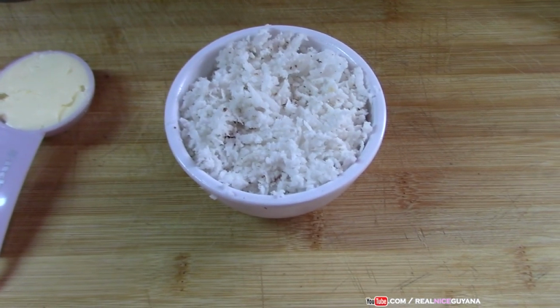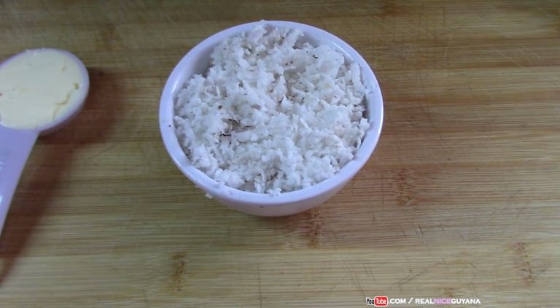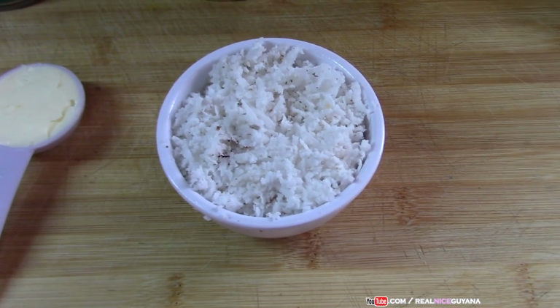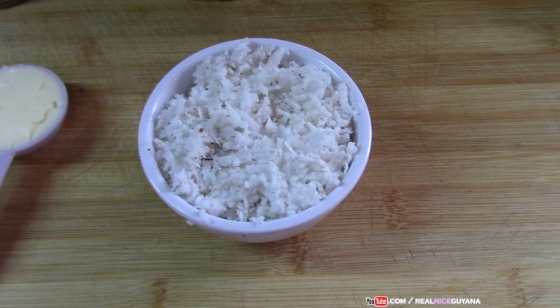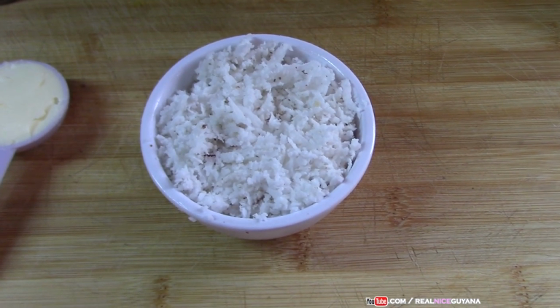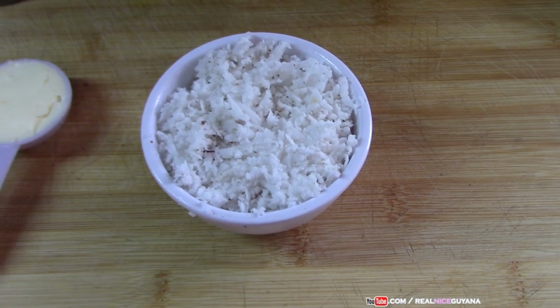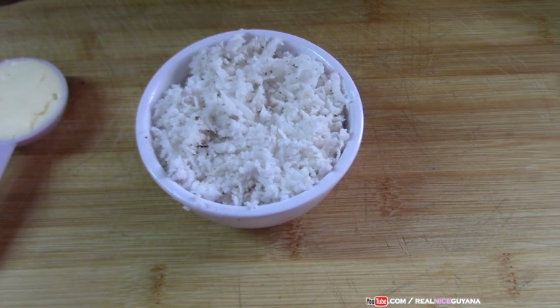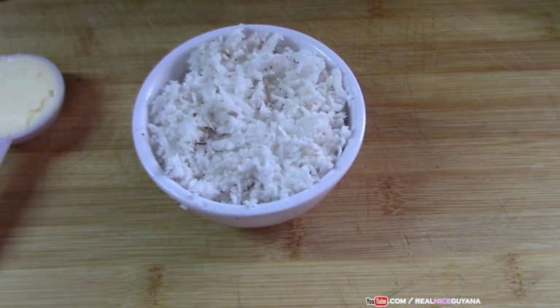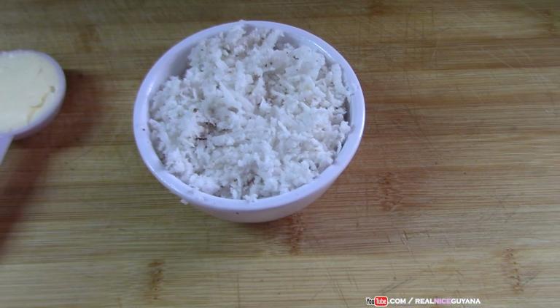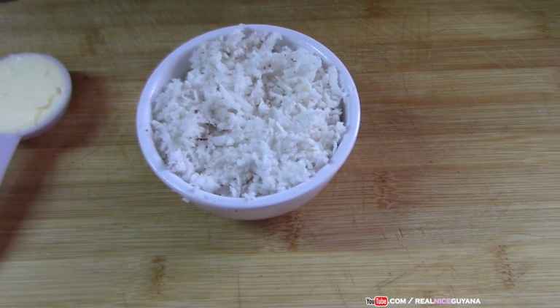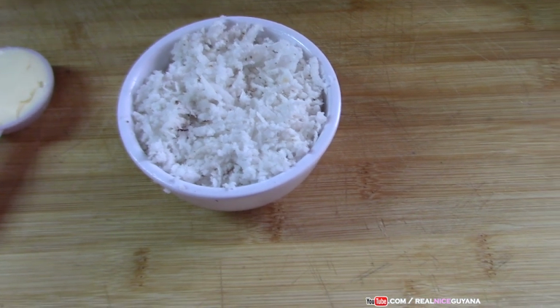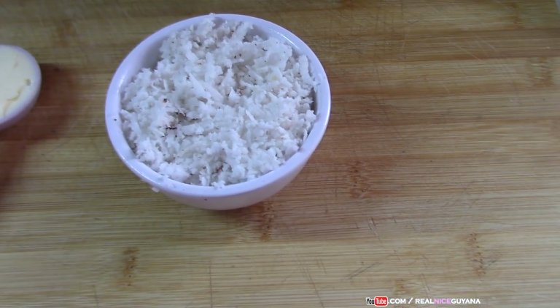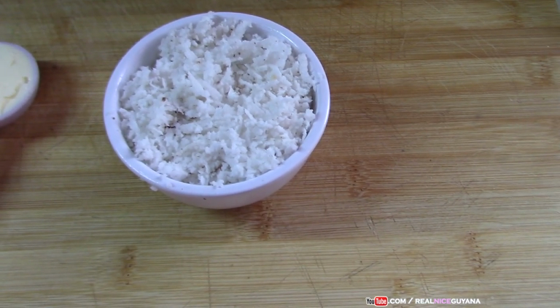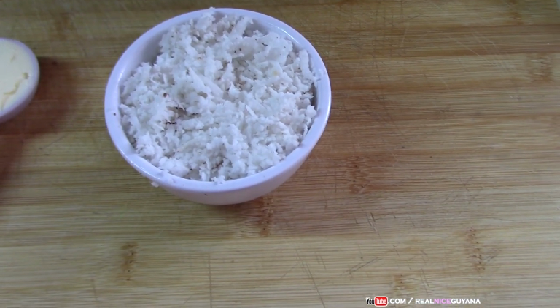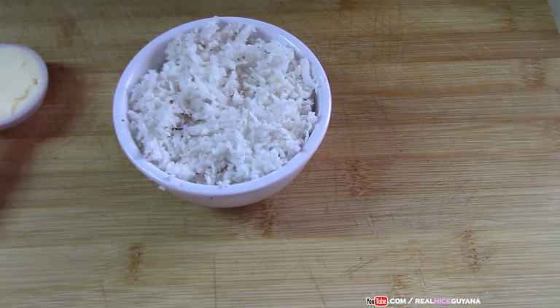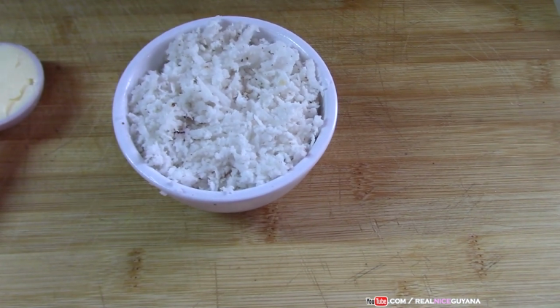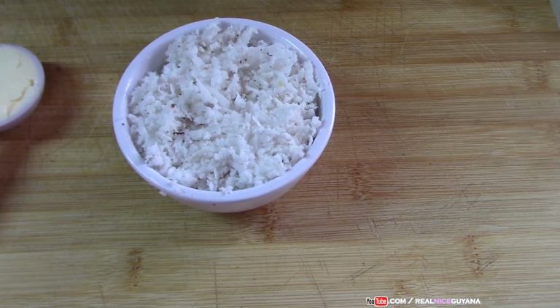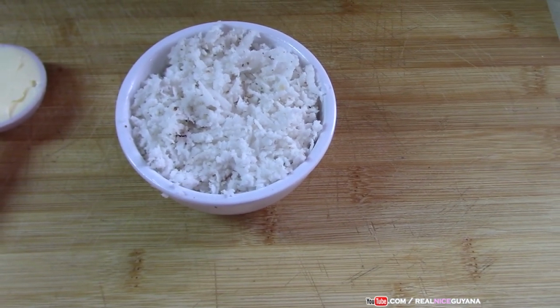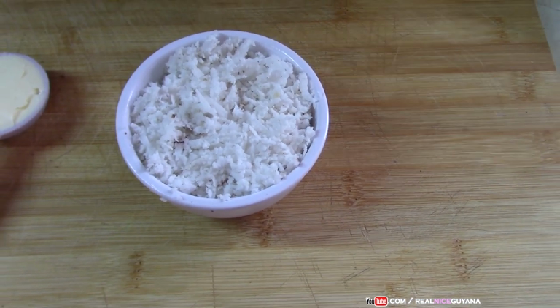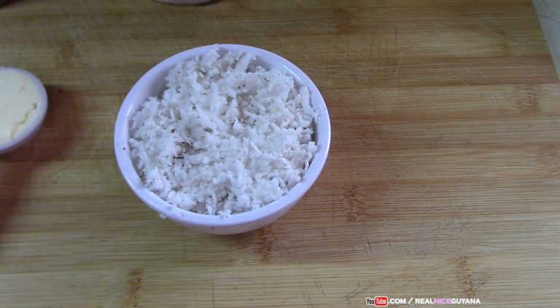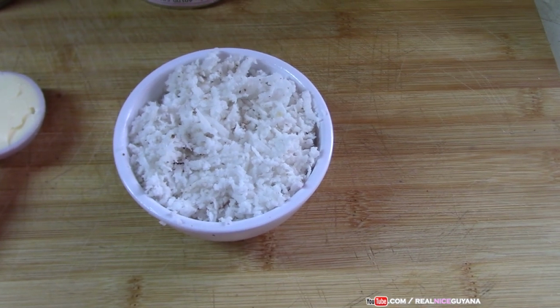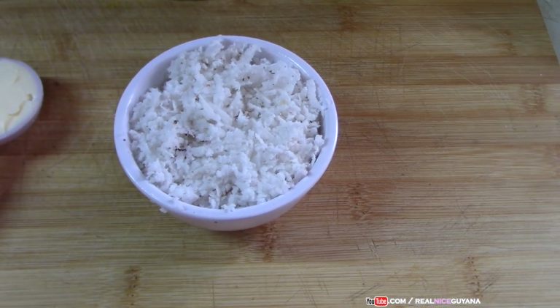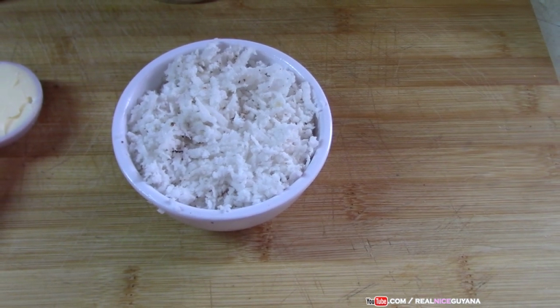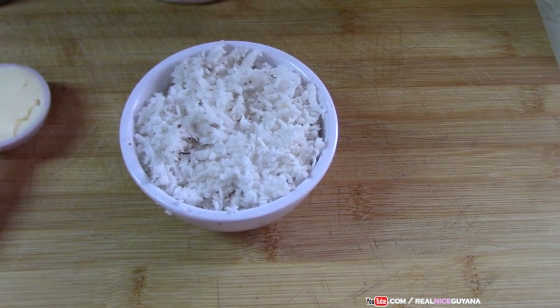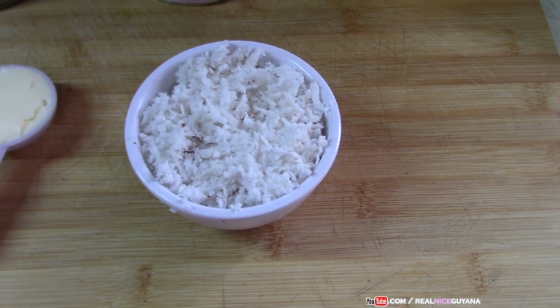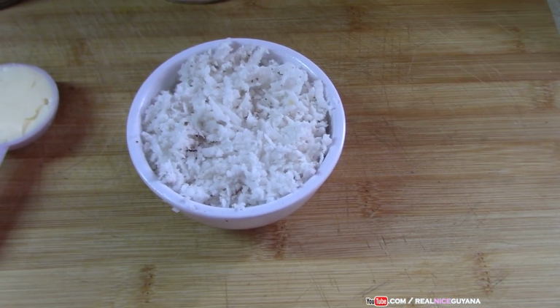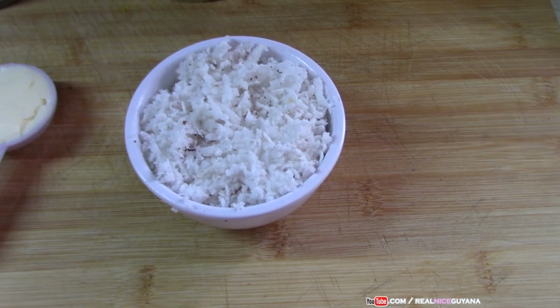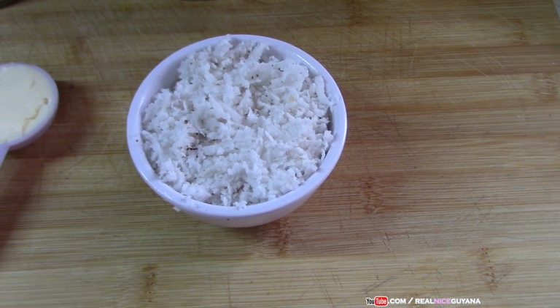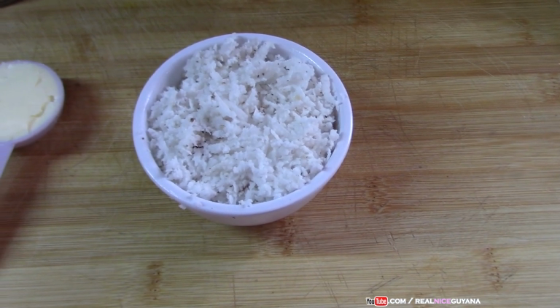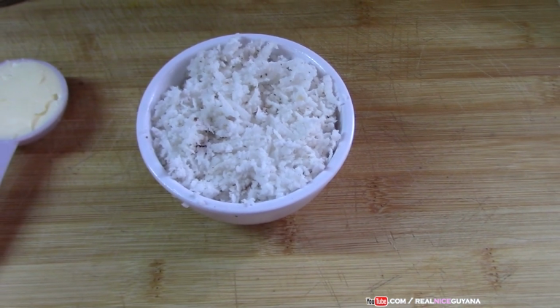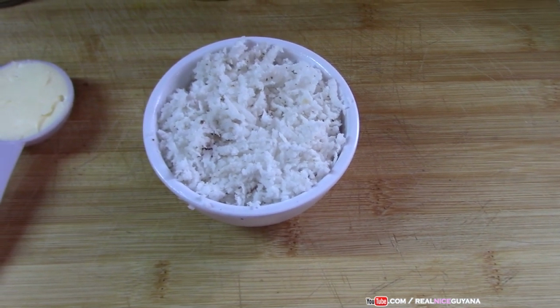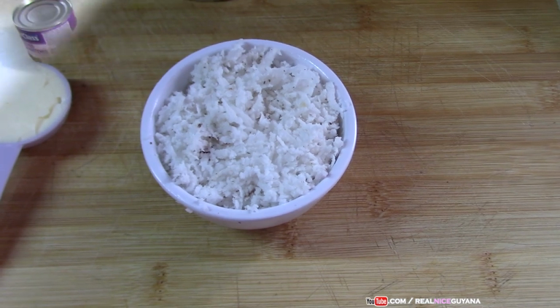So we have grated our coconut and here we have a quarter cup. We are going to be using a quarter cup of the grated coconut. As I said, if you don't use the grated coconut, you can use half a cup of the coconut flakes that you can buy in a packet.